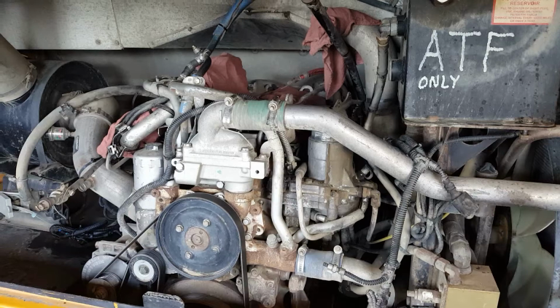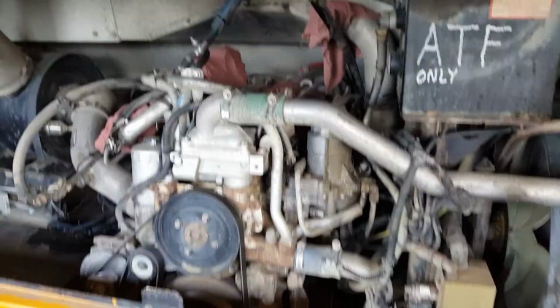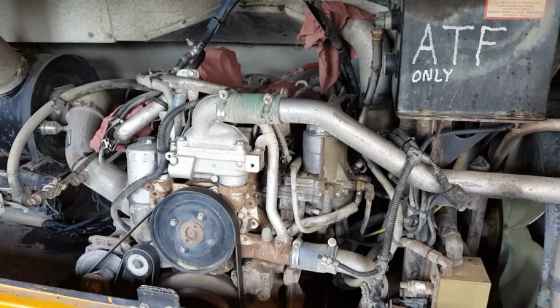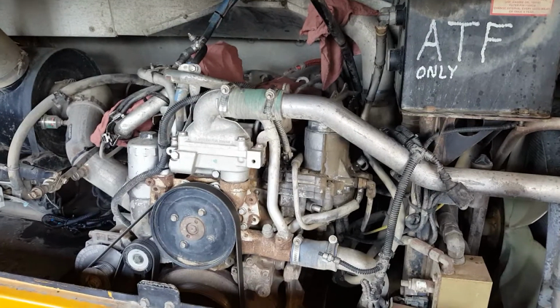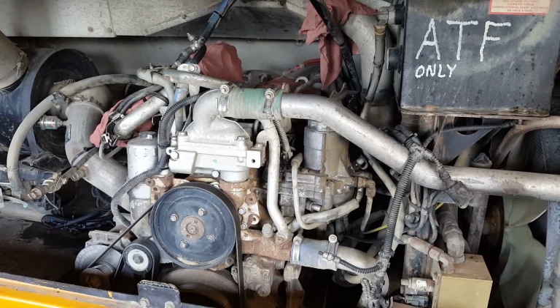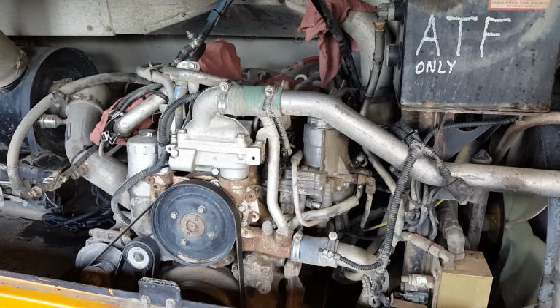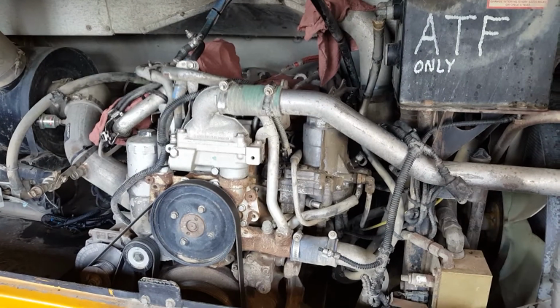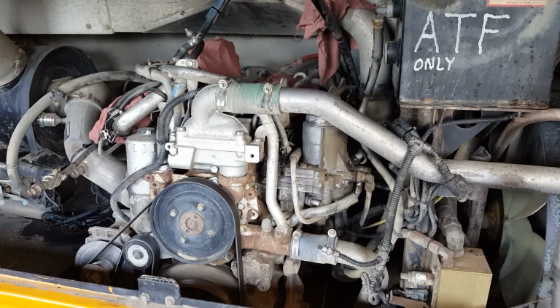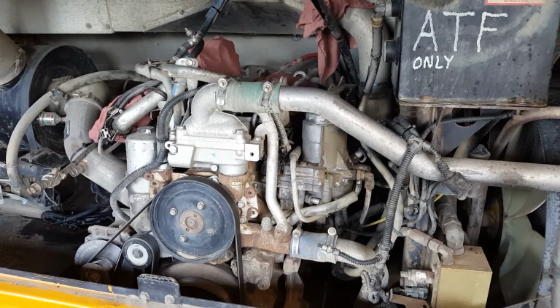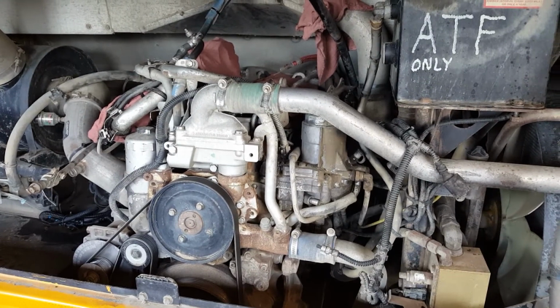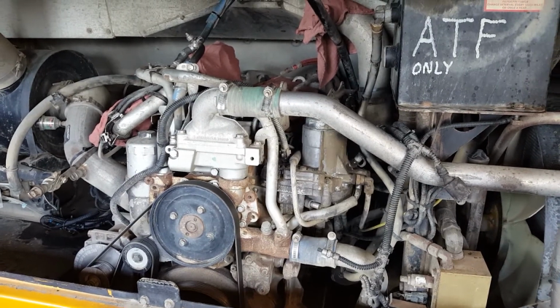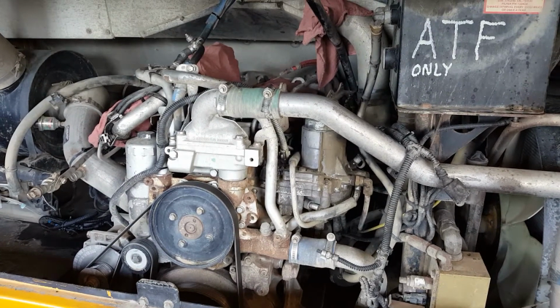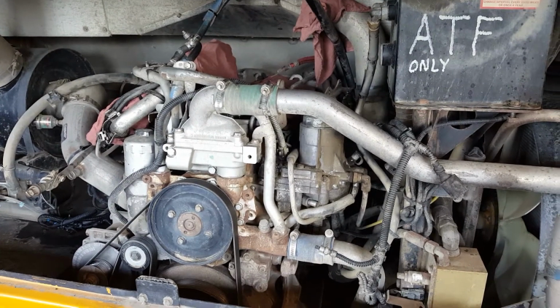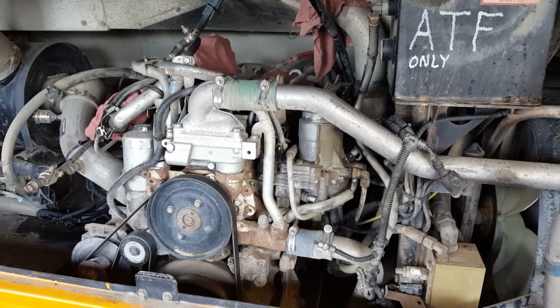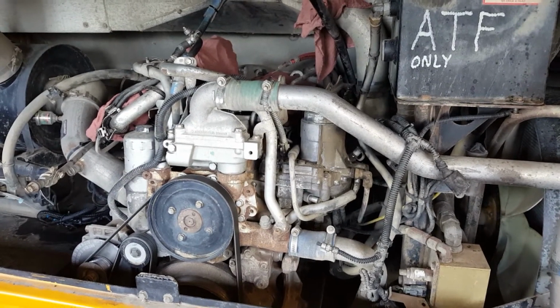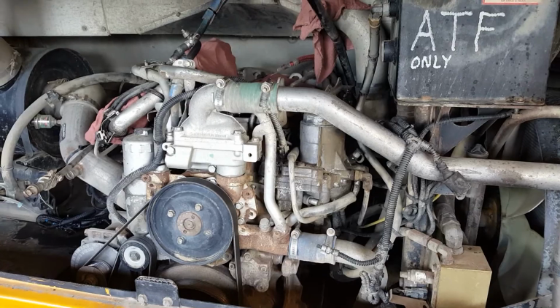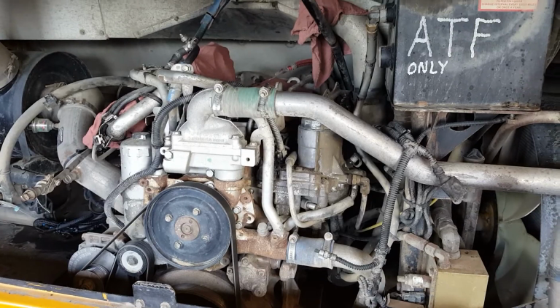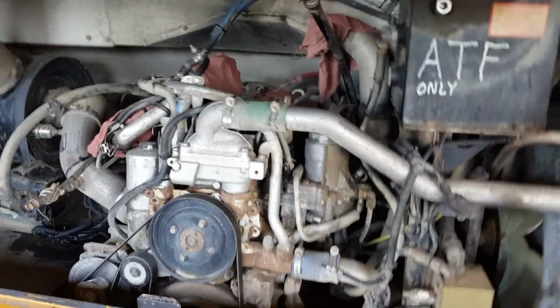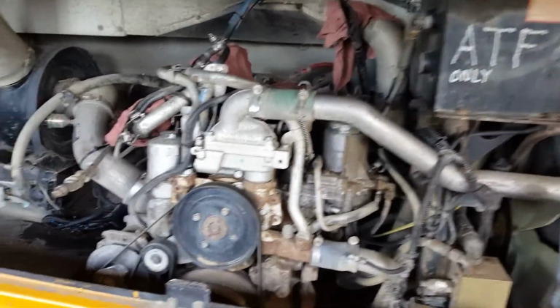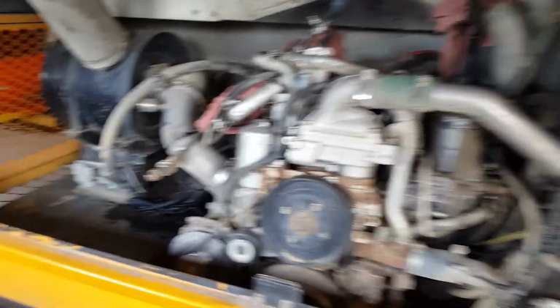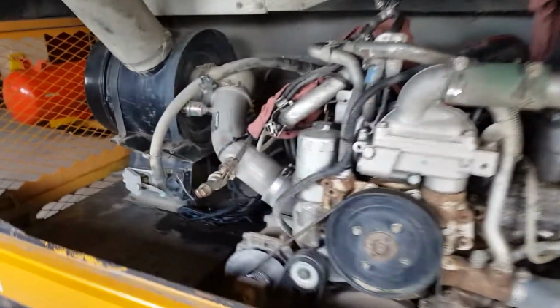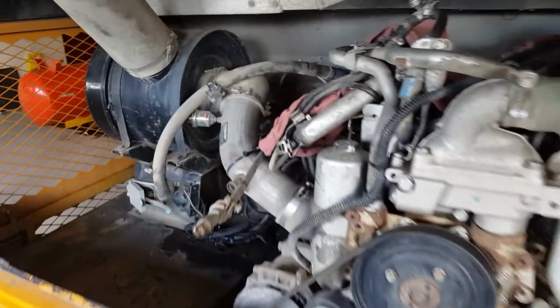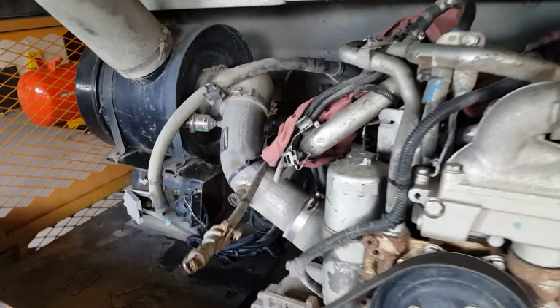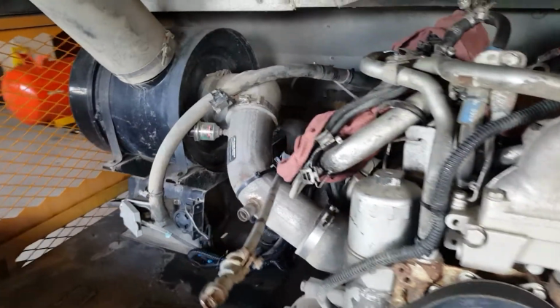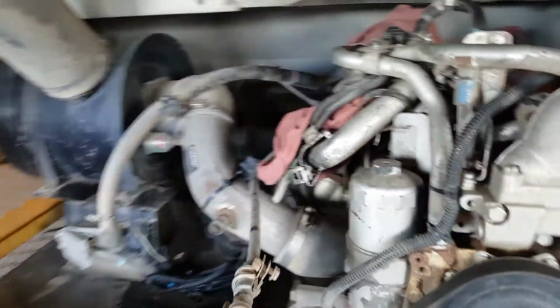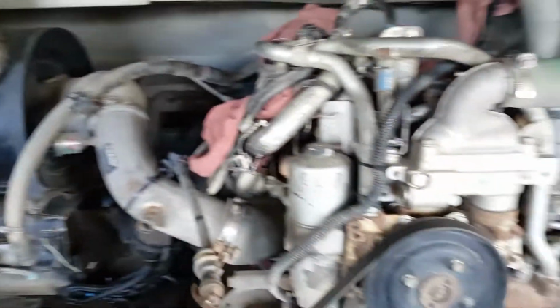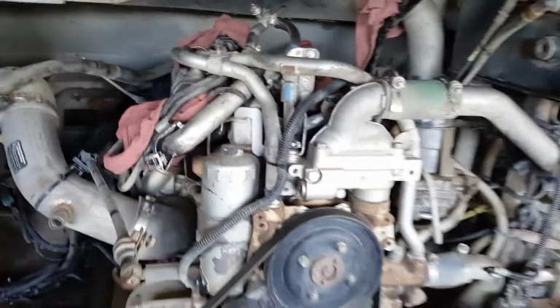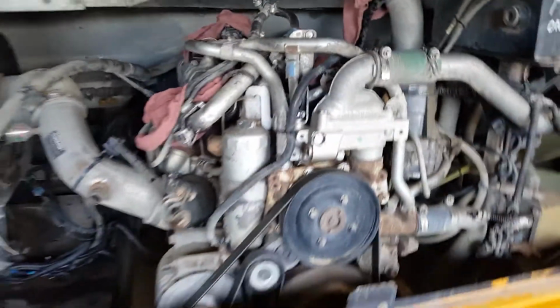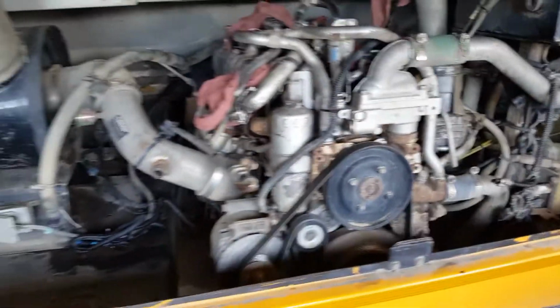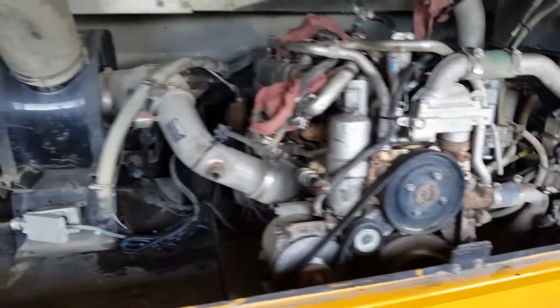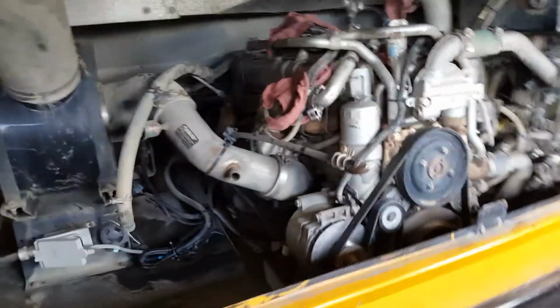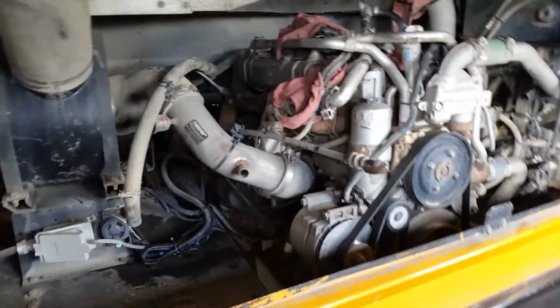This is one of our Mercedes MBE 900 diesels and it had an engine code for the electronic oil separator, which is in the valve cover.